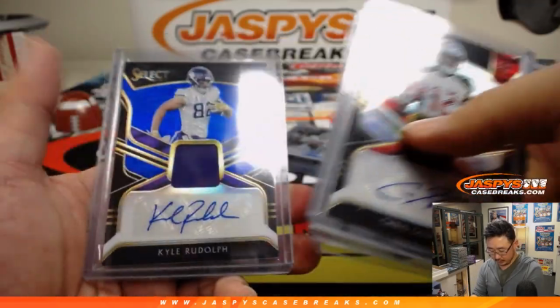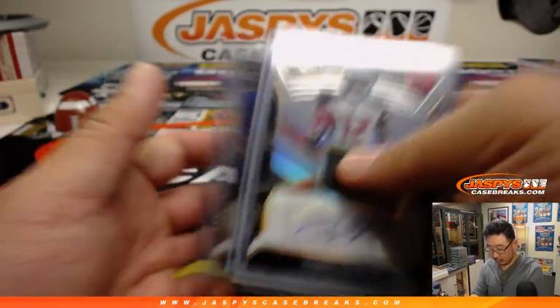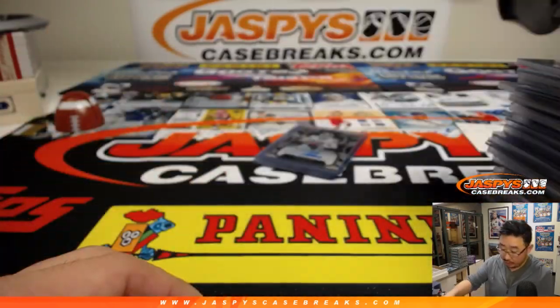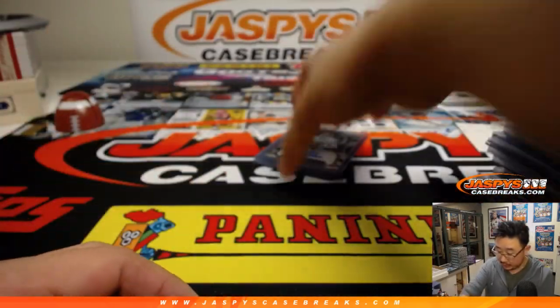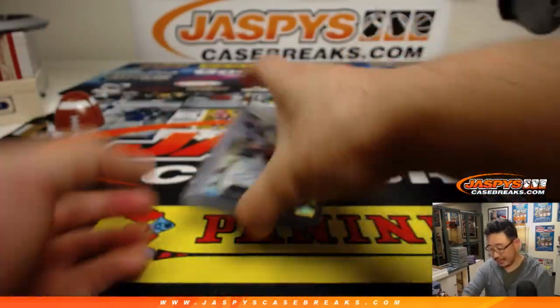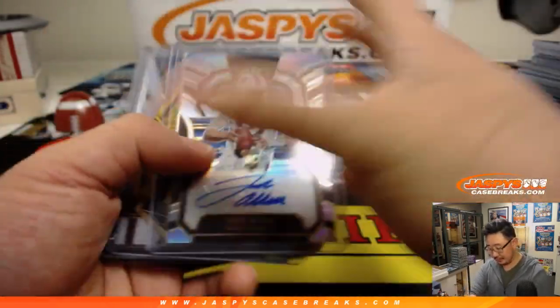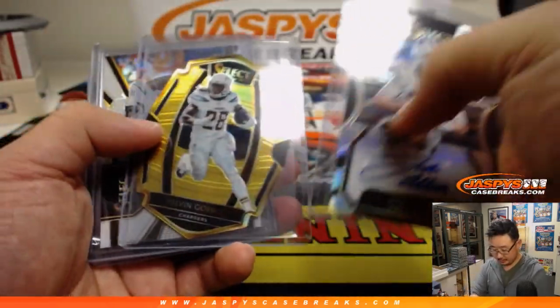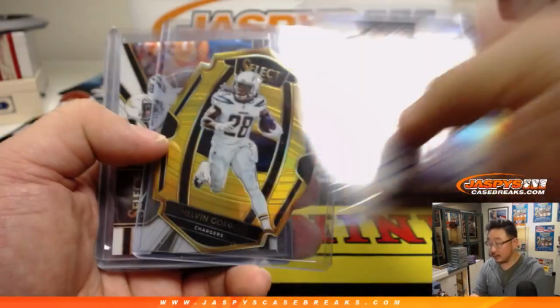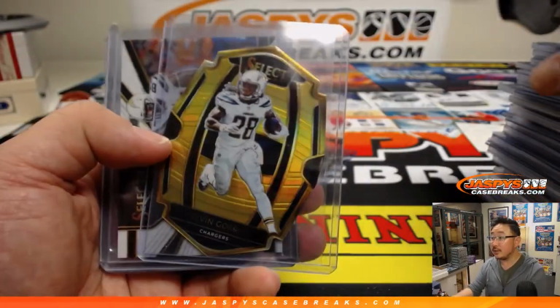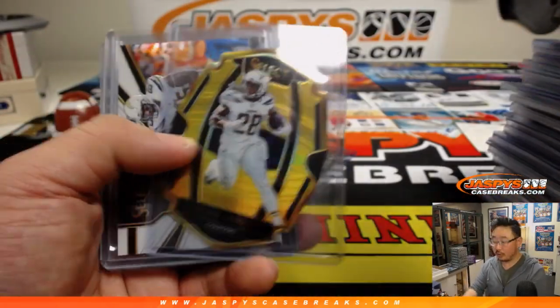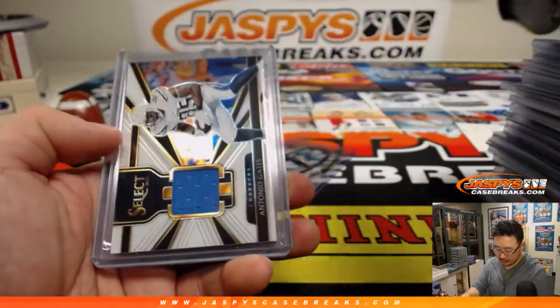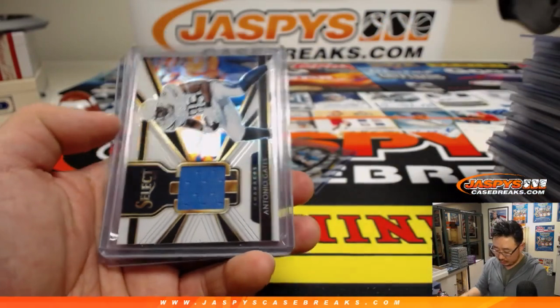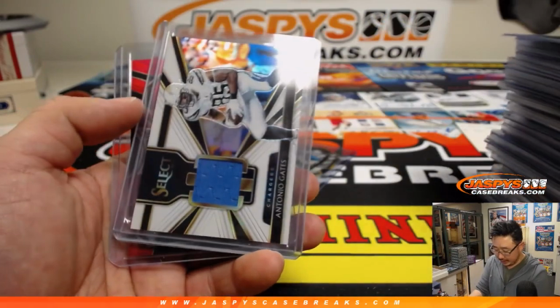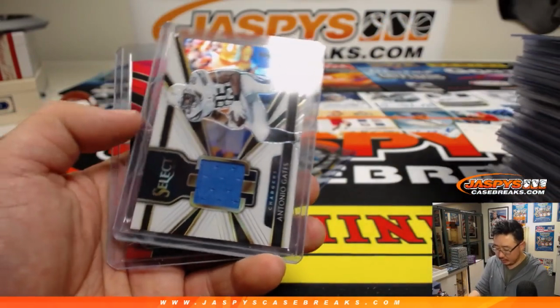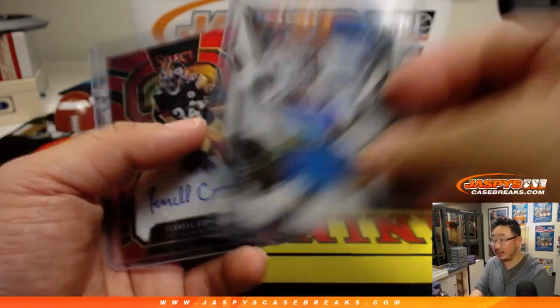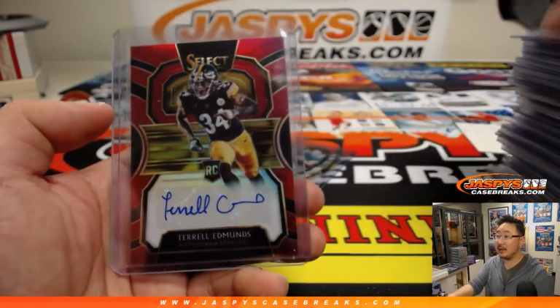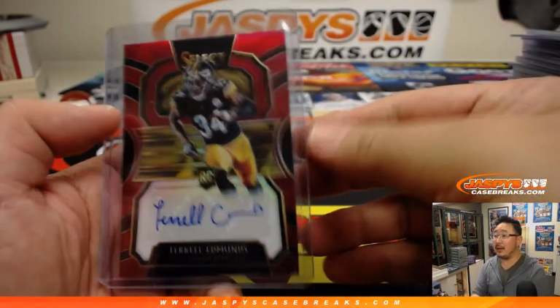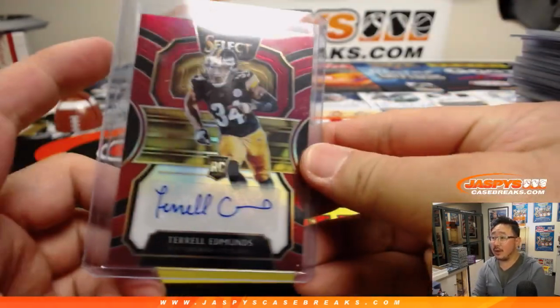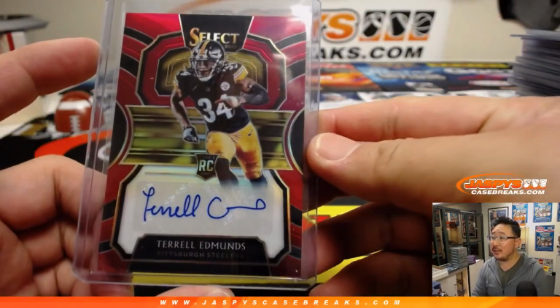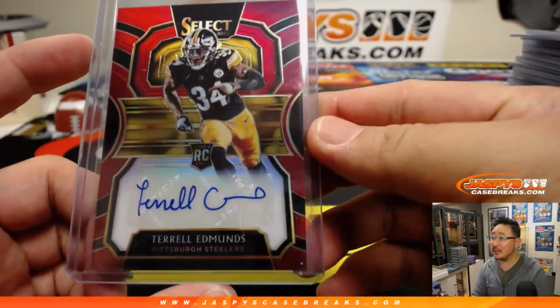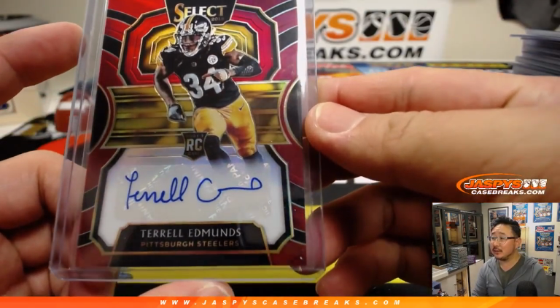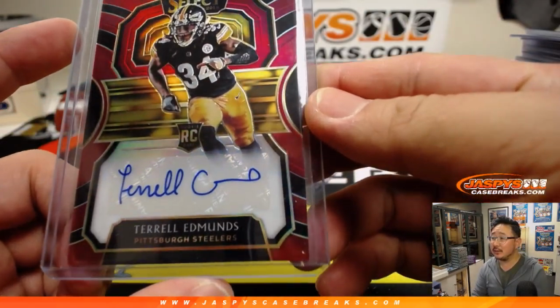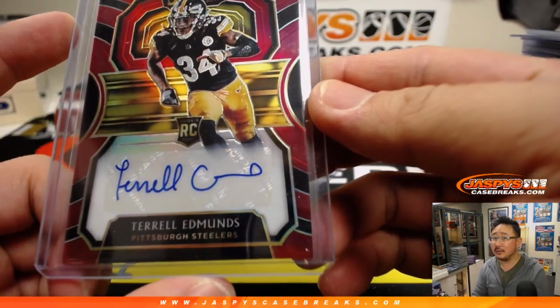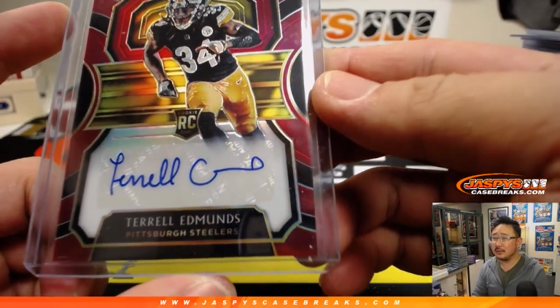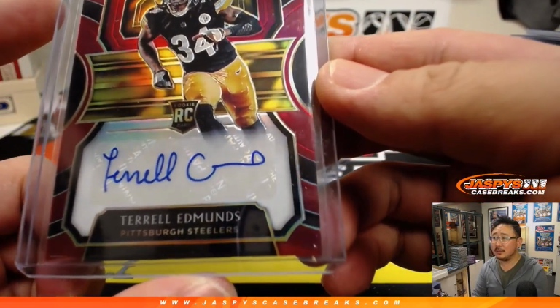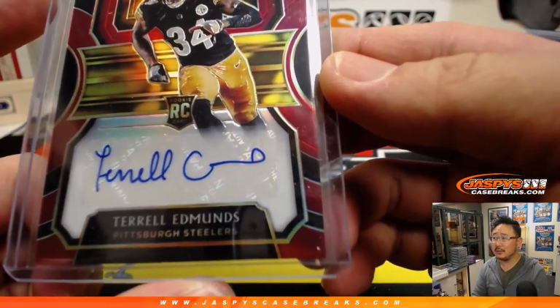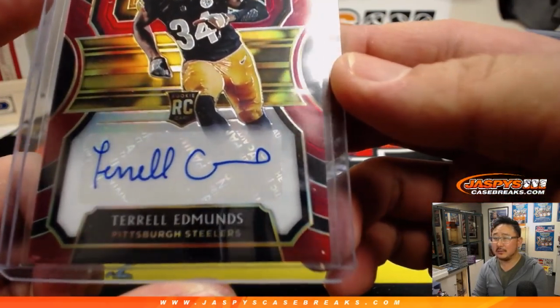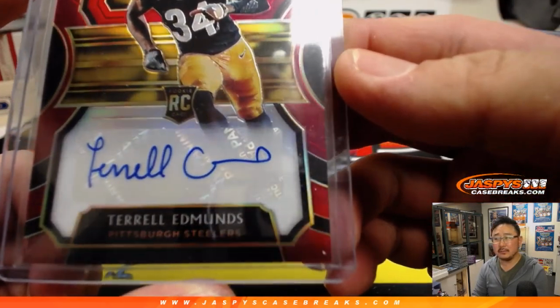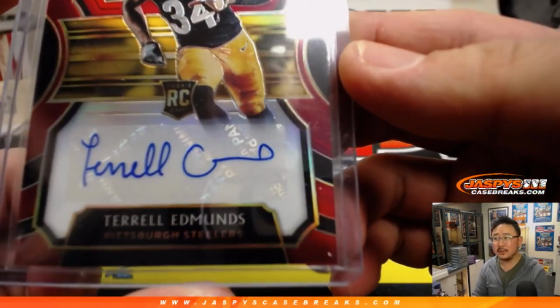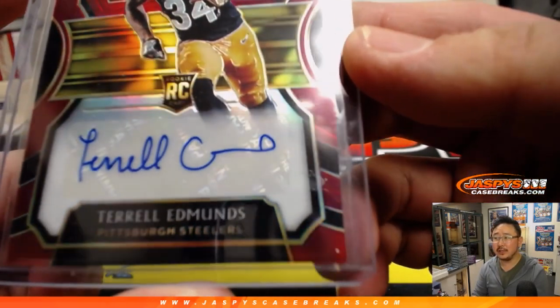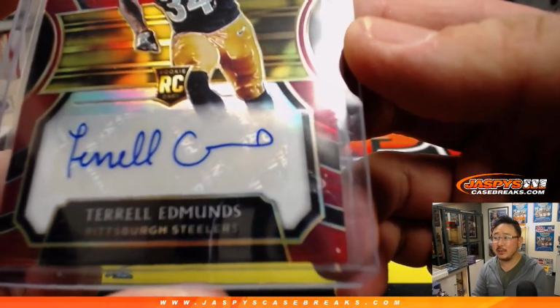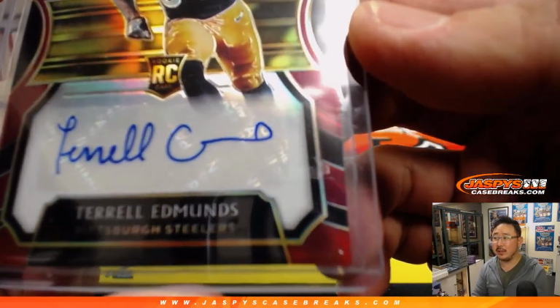He started off the break with a nice Josh Allen. There's the Melvin Gordon gold die cut, Antonio Gates, and Terrell Edmonds. It's an interesting way to spell Edmonds.